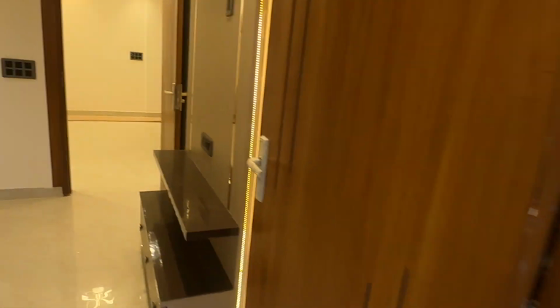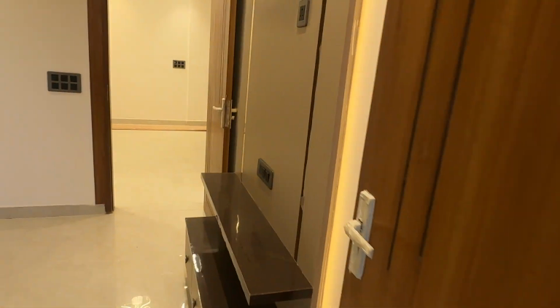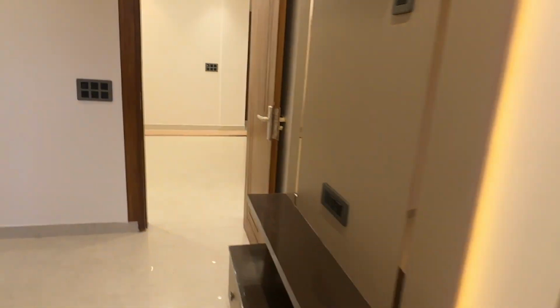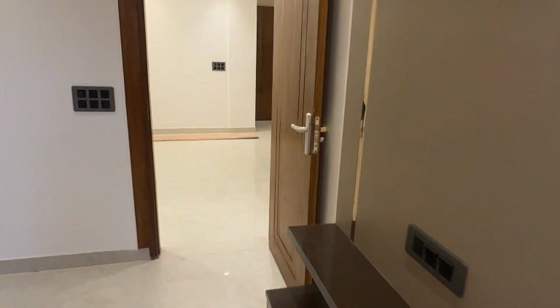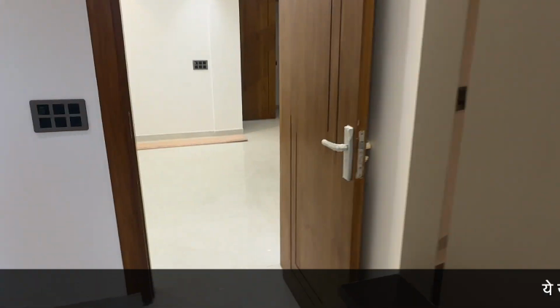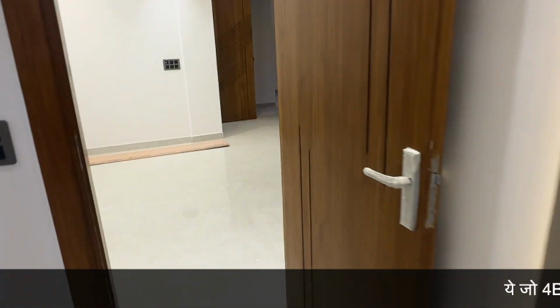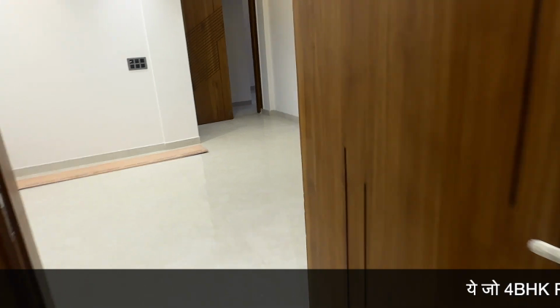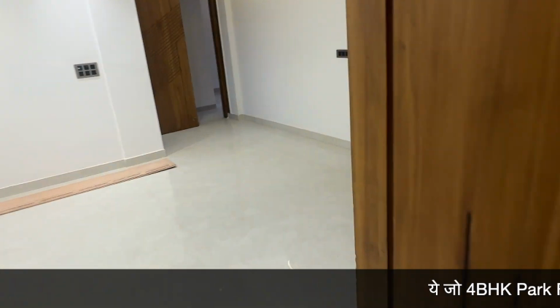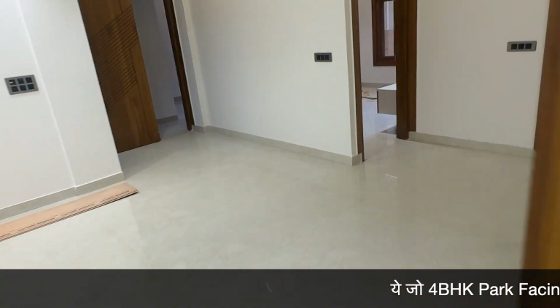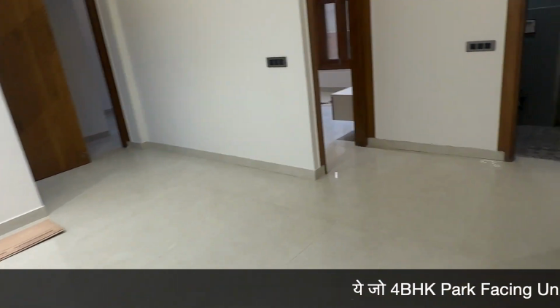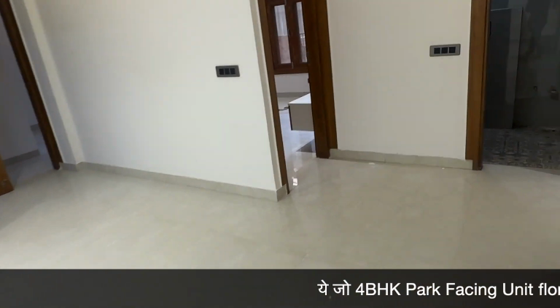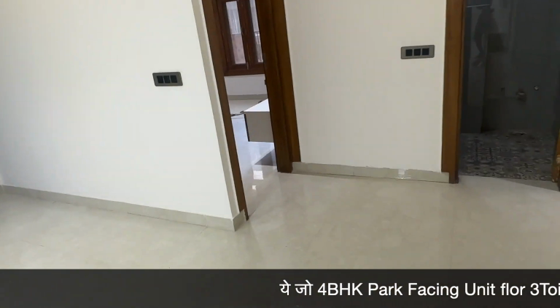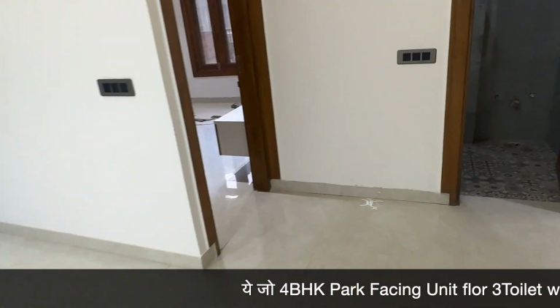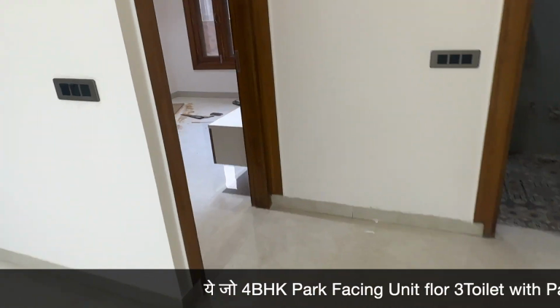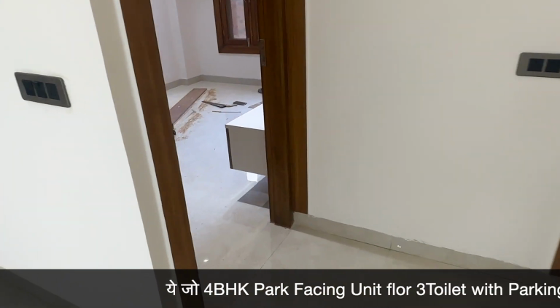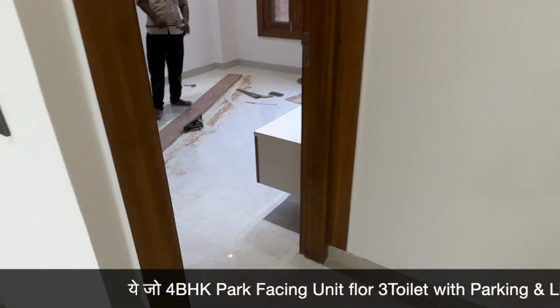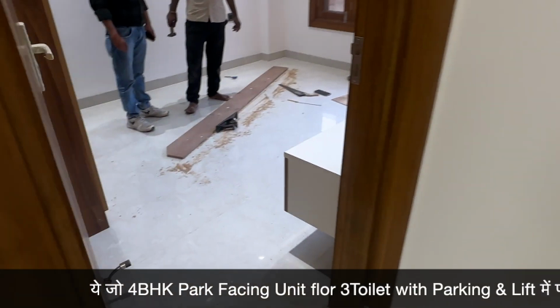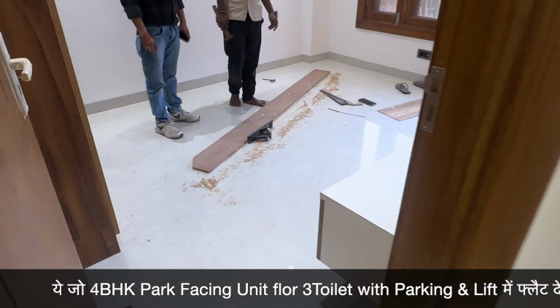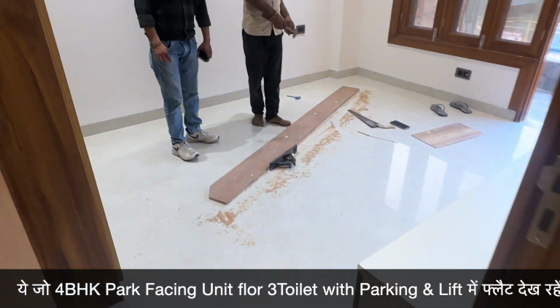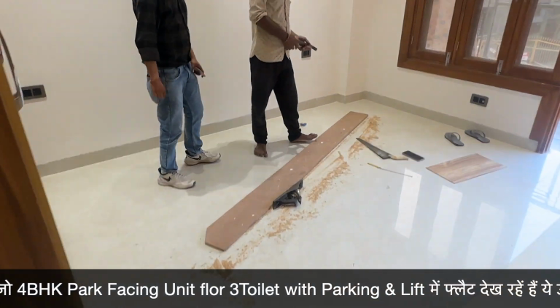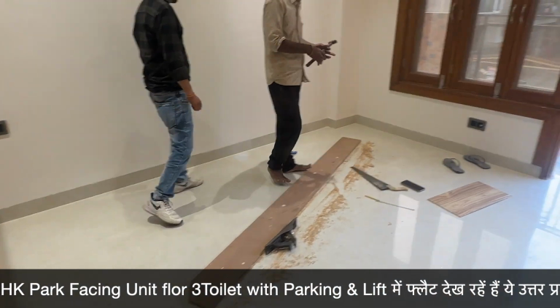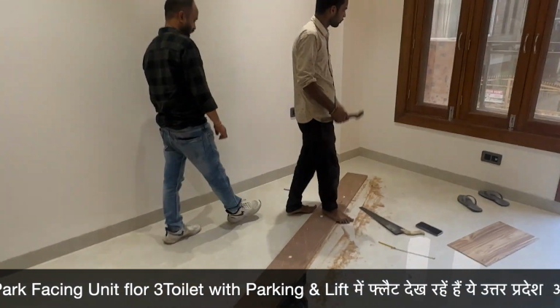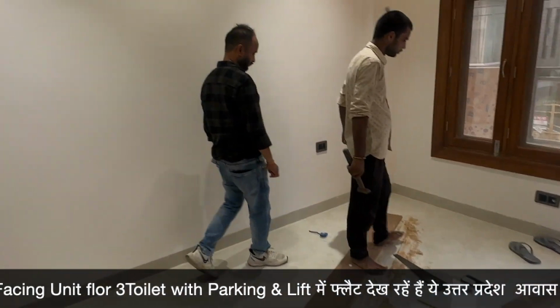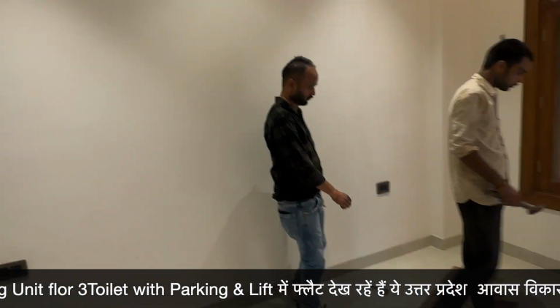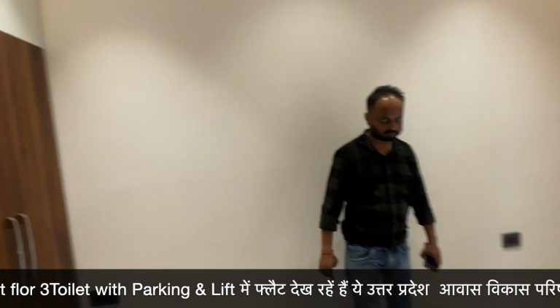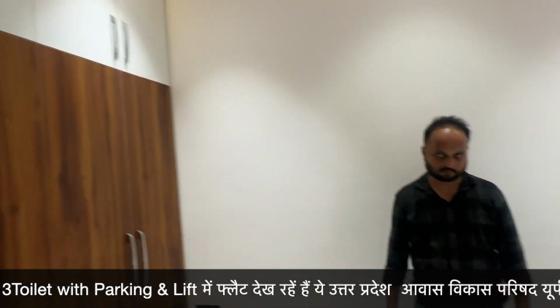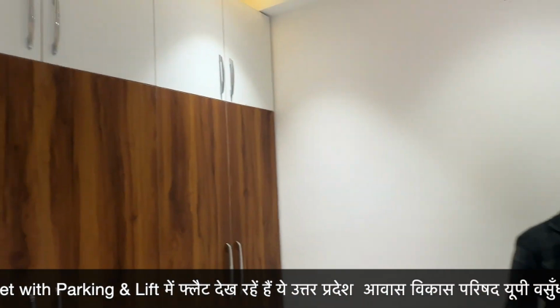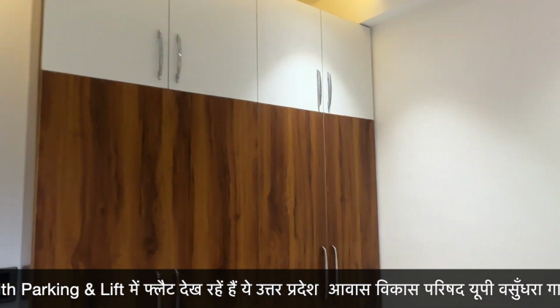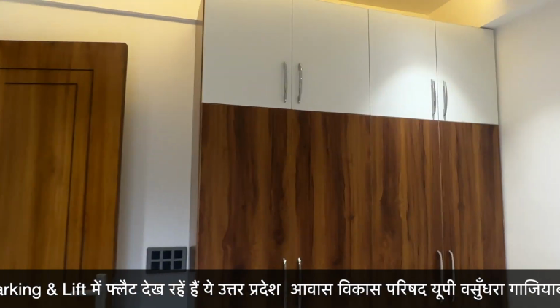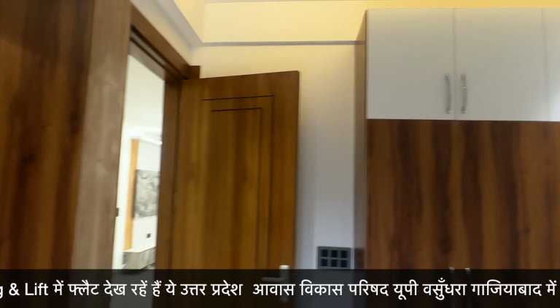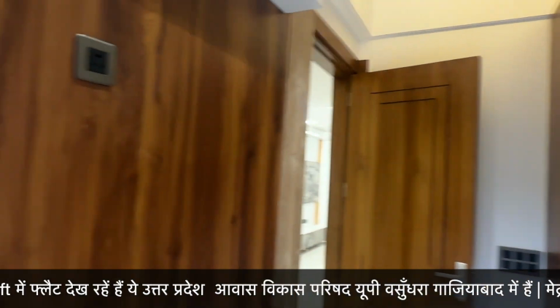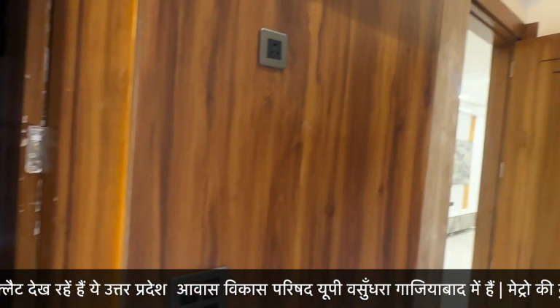This is the second bedroom. We will go to the third bedroom — there are three rooms and four bedrooms. This is the third bedroom. On this side, you can see the camera and the TV panels.